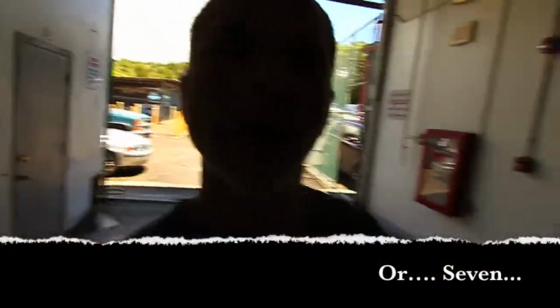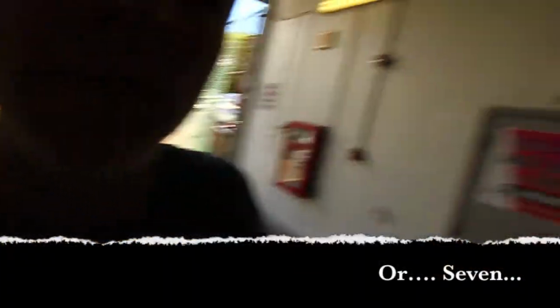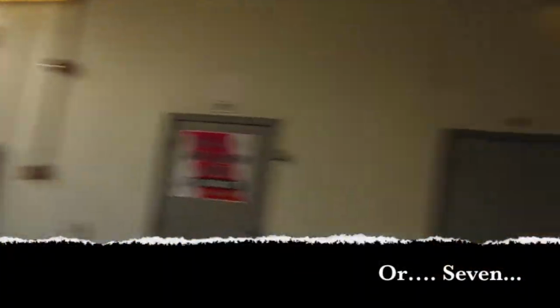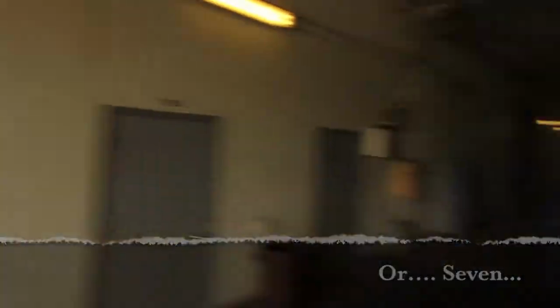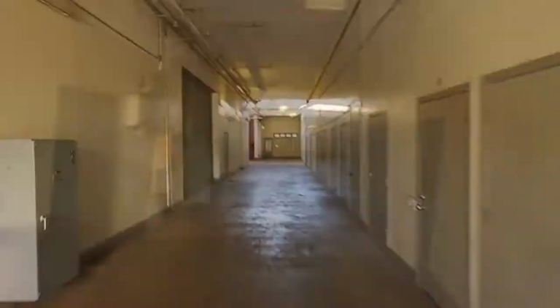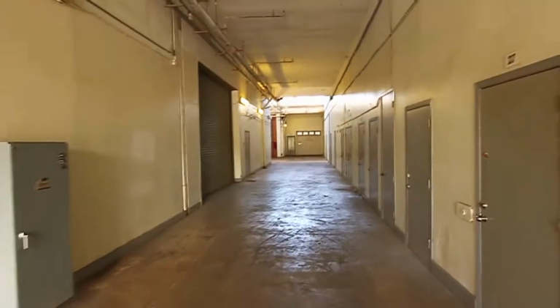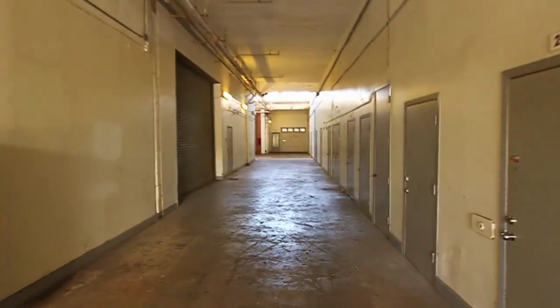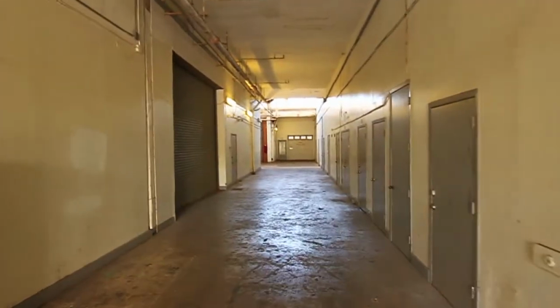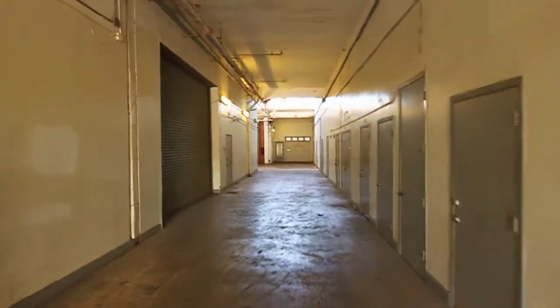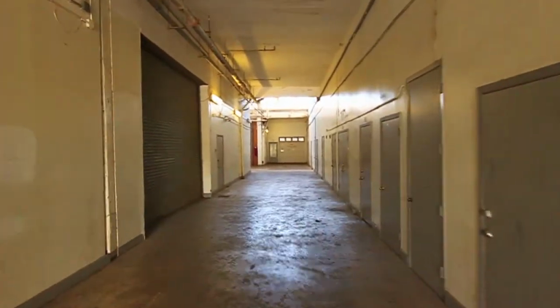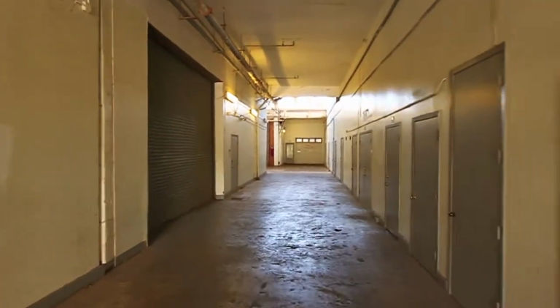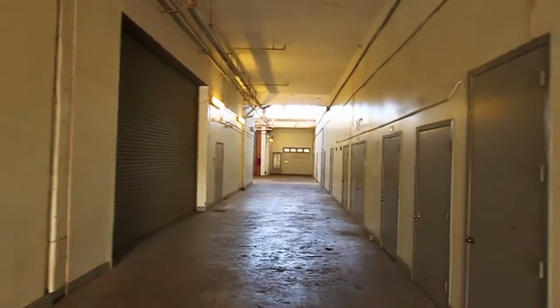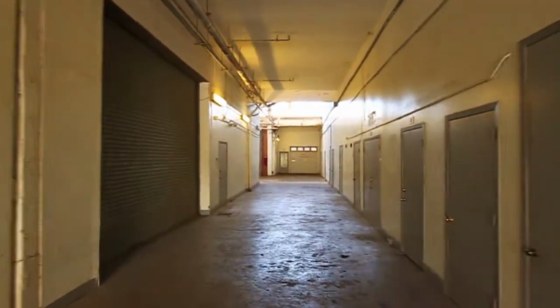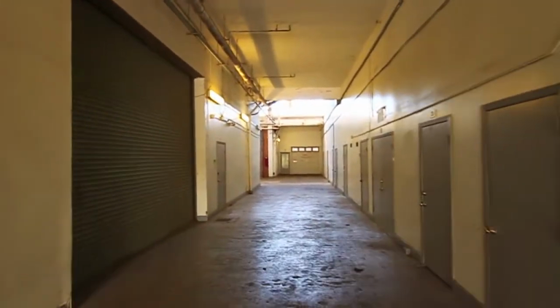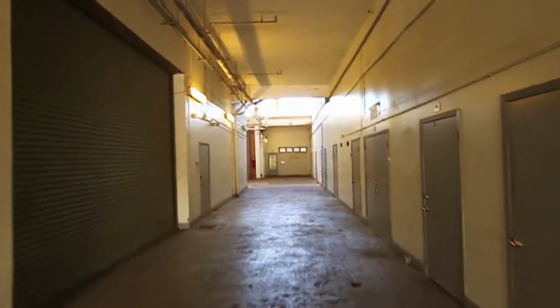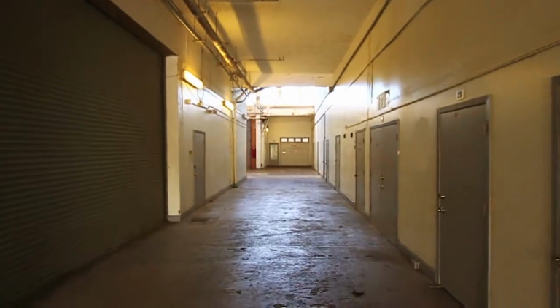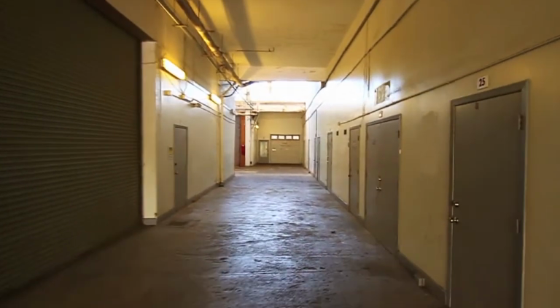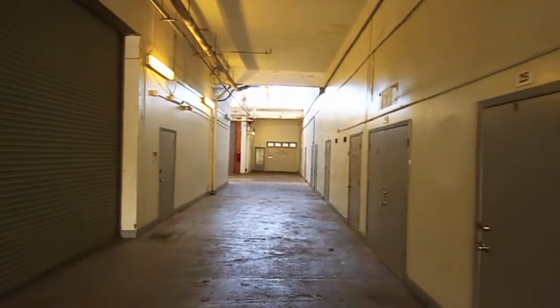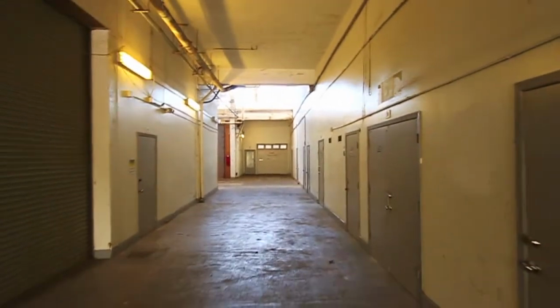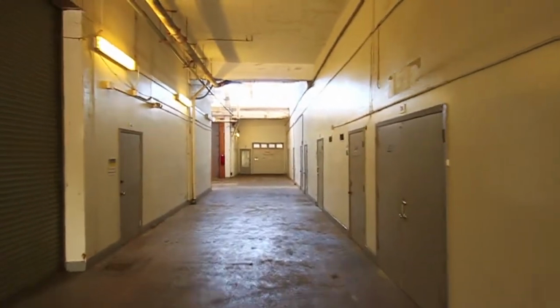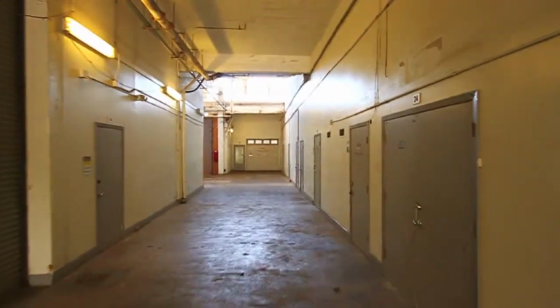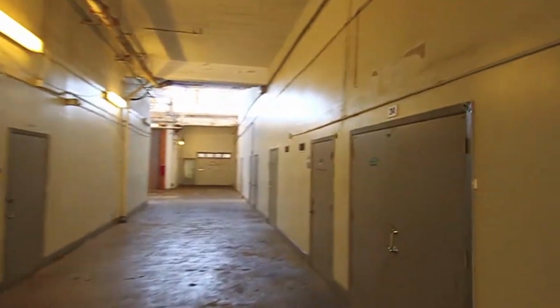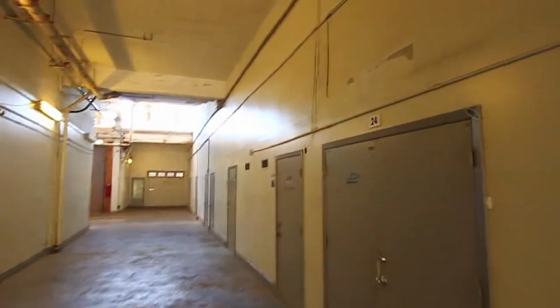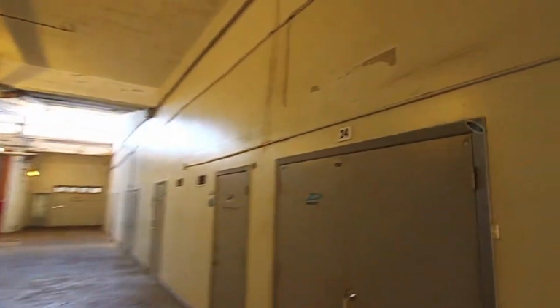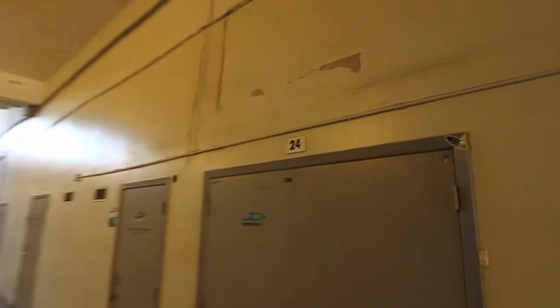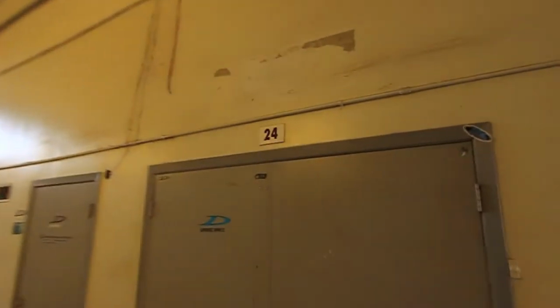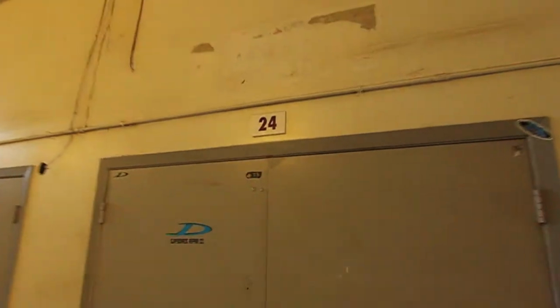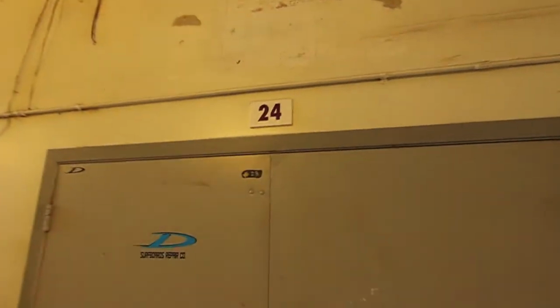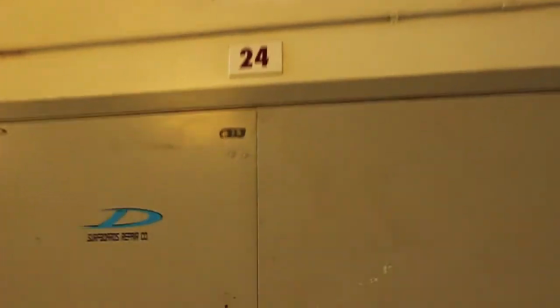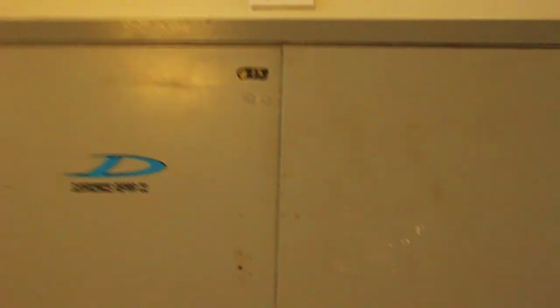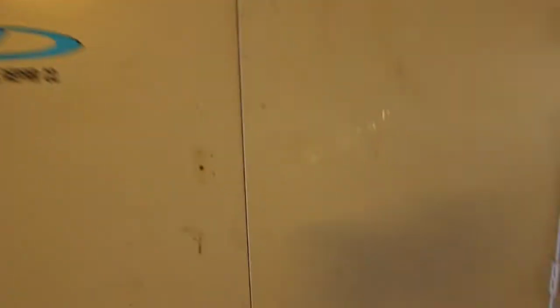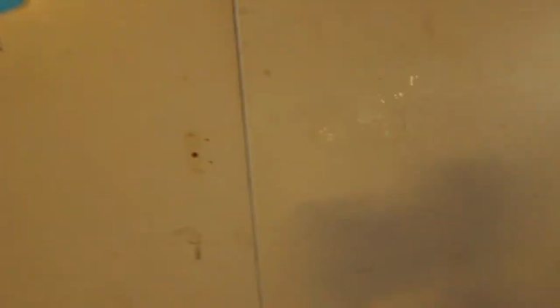I'll turn this around so you can see the inside. Here is one of the hallways at the studio. This was built in 1901 — it used to be an old pineapple cannery. I'm here in Unit 24, so when I open the door here, there's going to be a lot of wind.